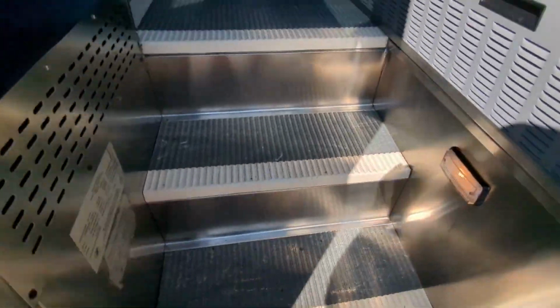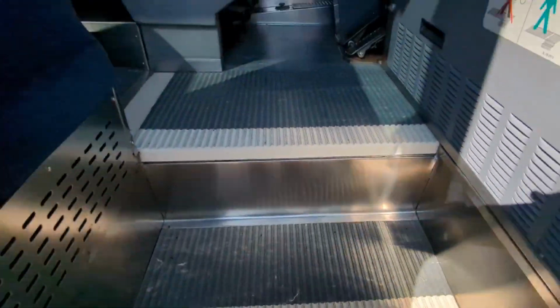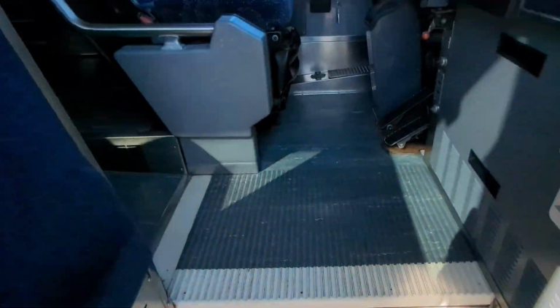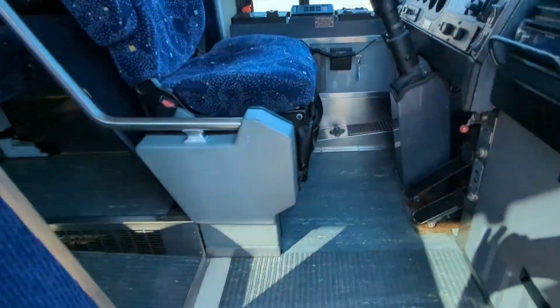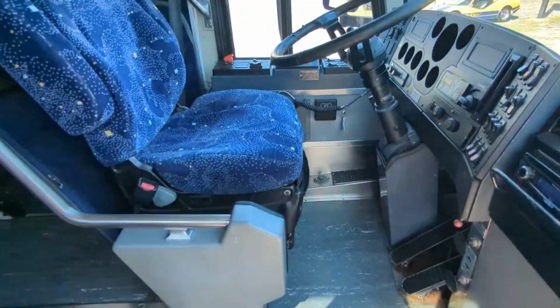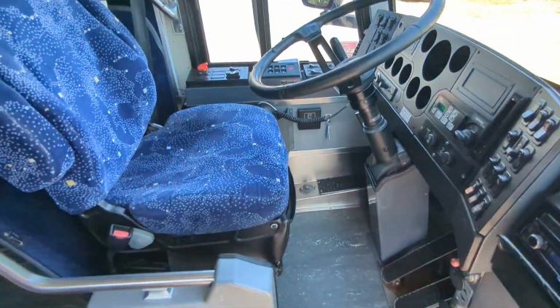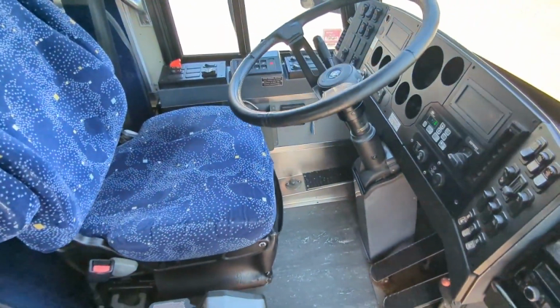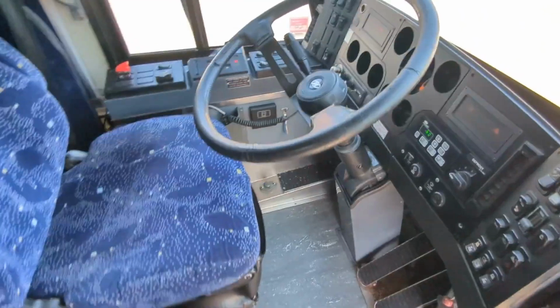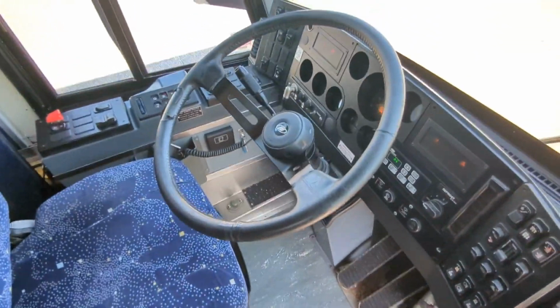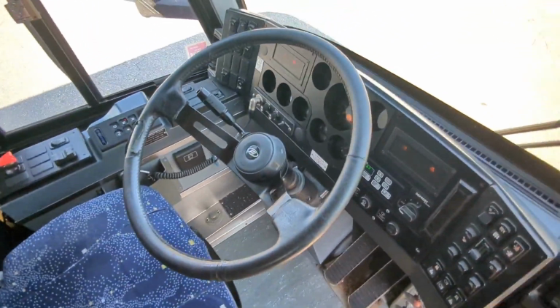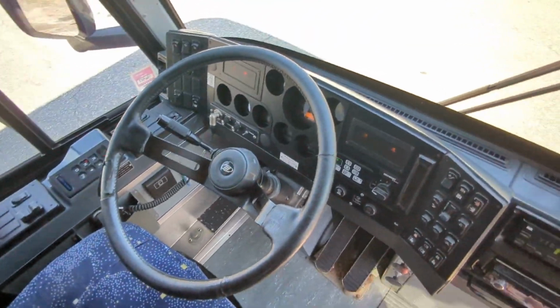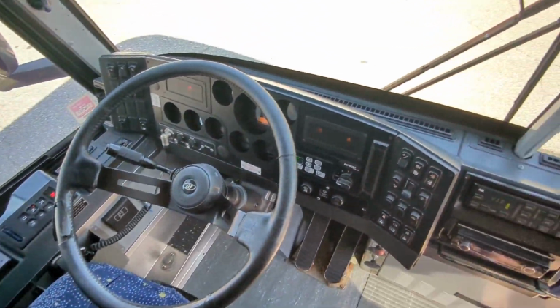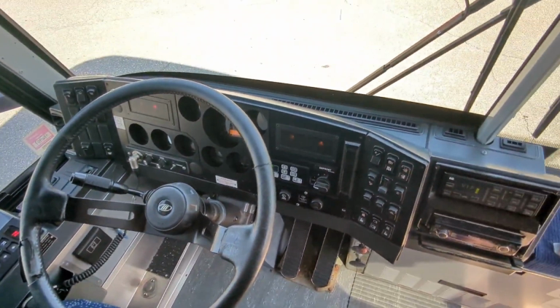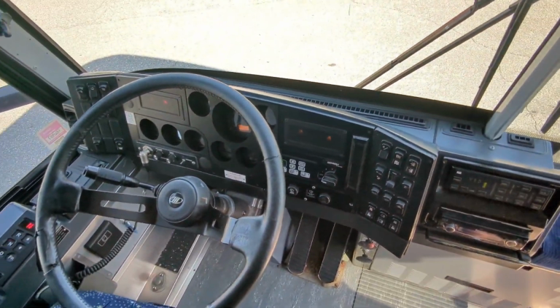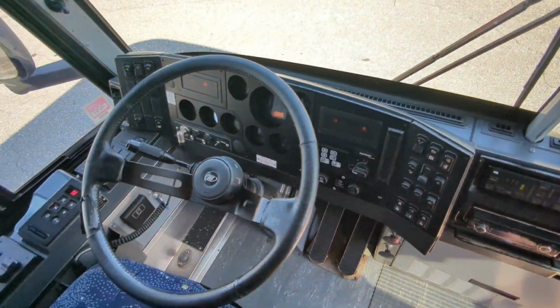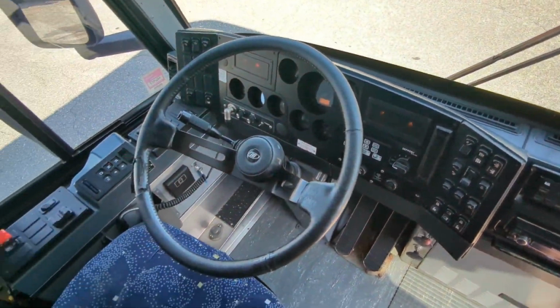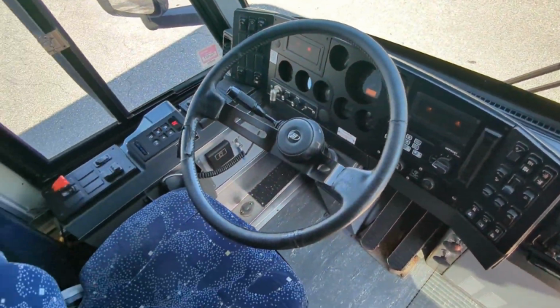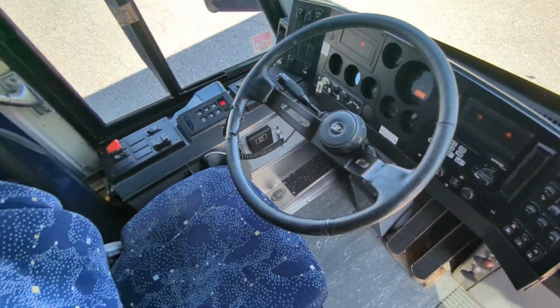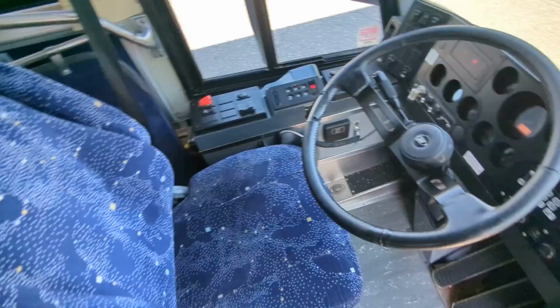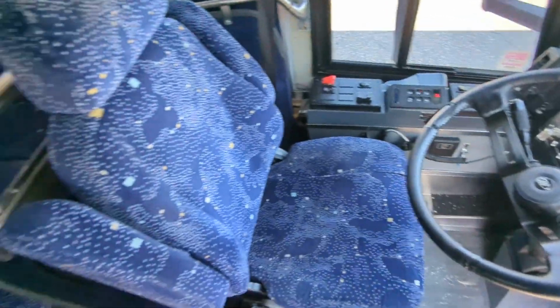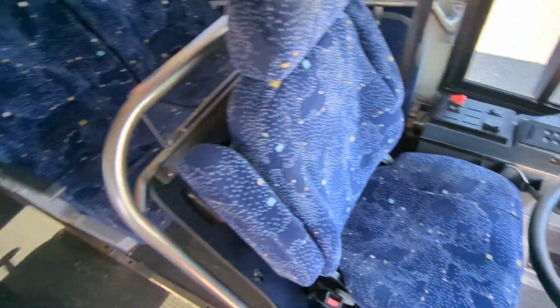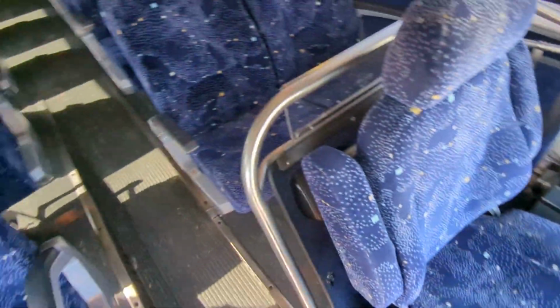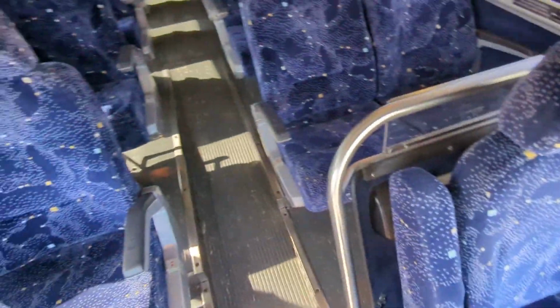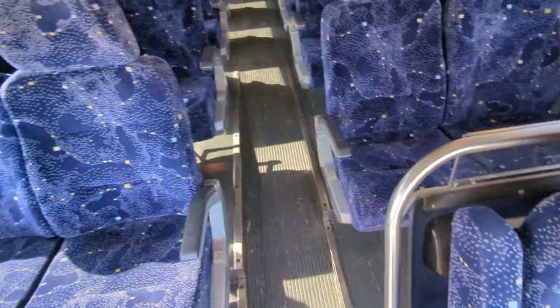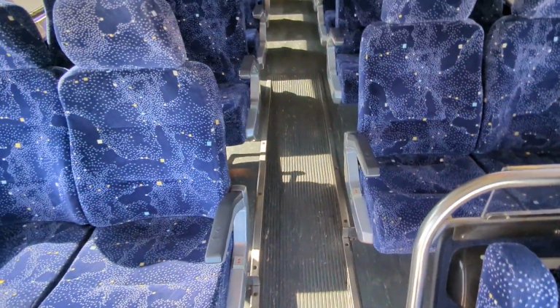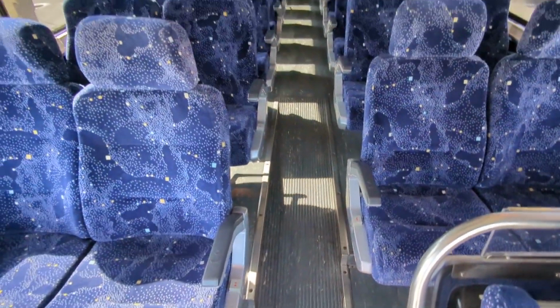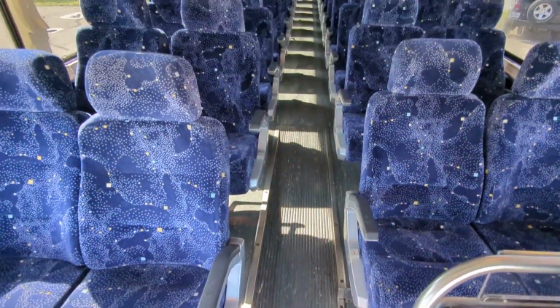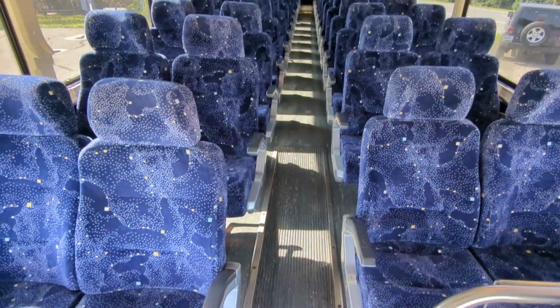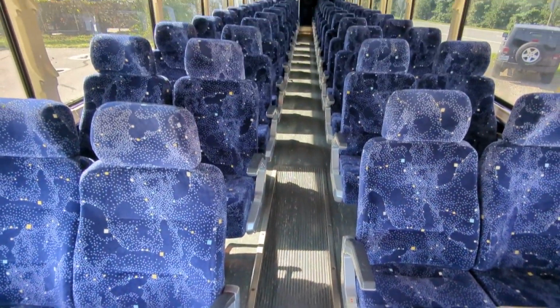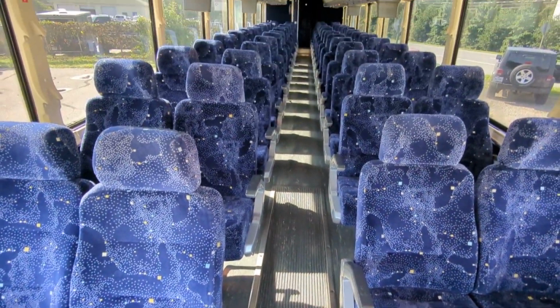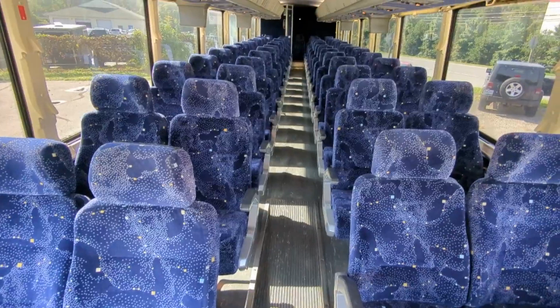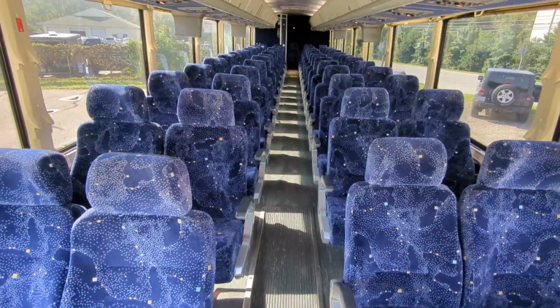It's in good shape, driver's area is very neat and orderly, no warning lights, no active codes. The interior is in very good shape — this is a 55 passenger.